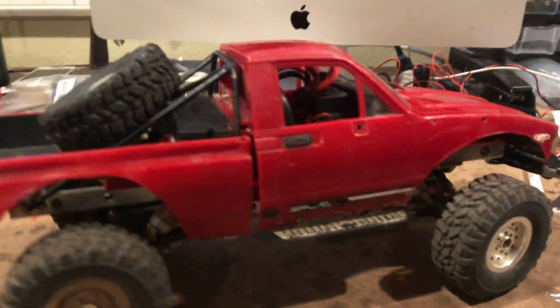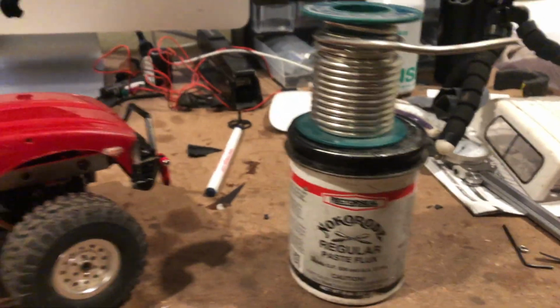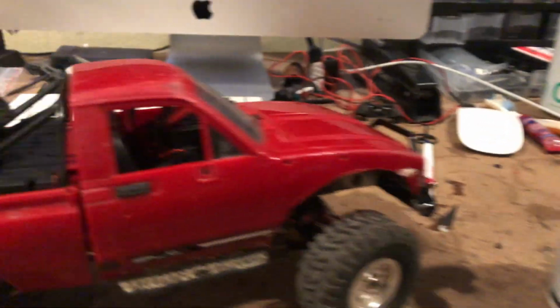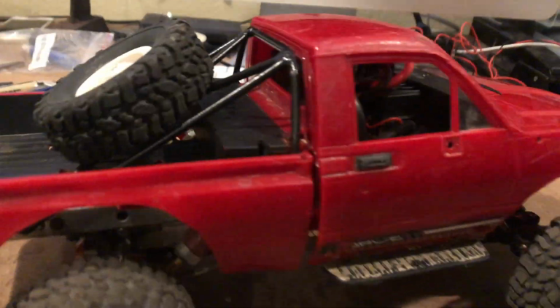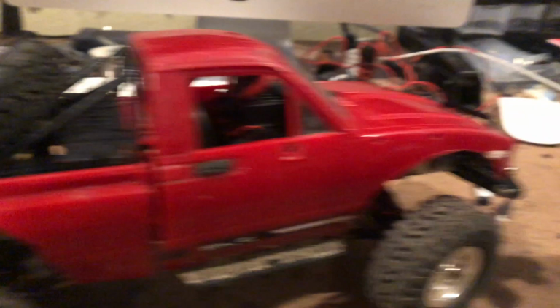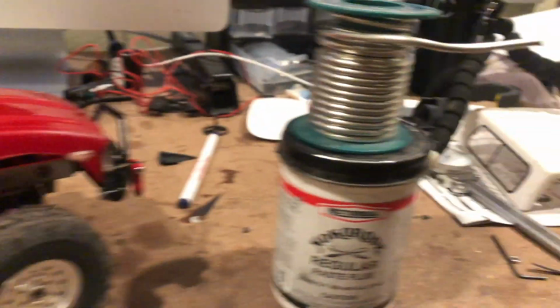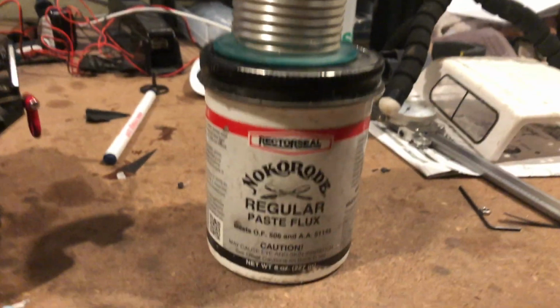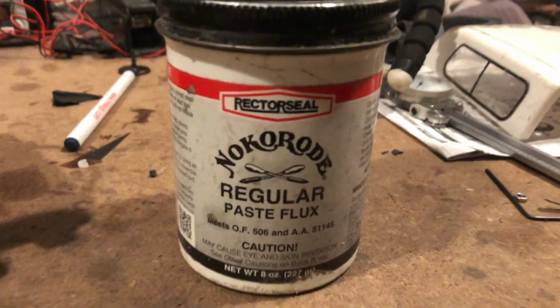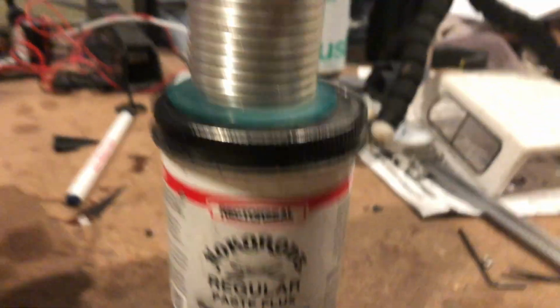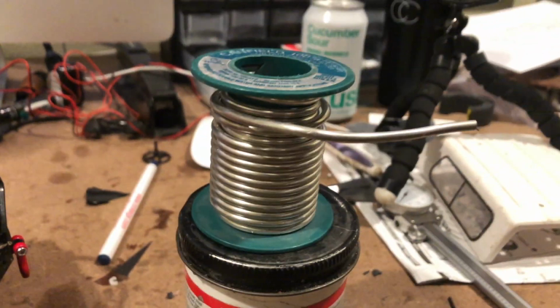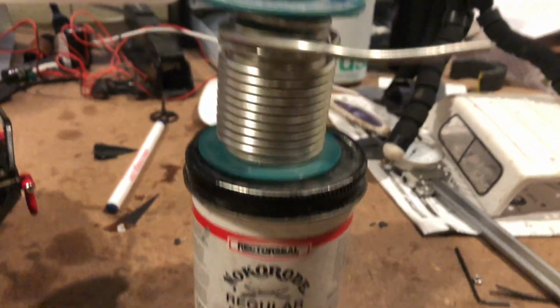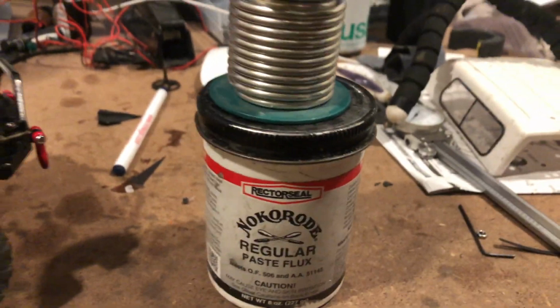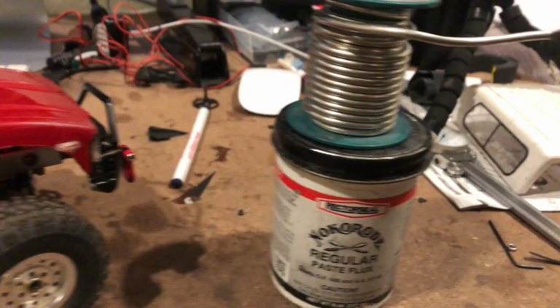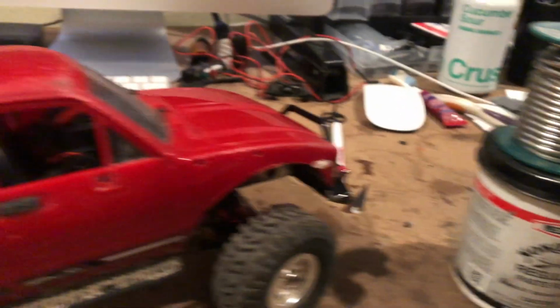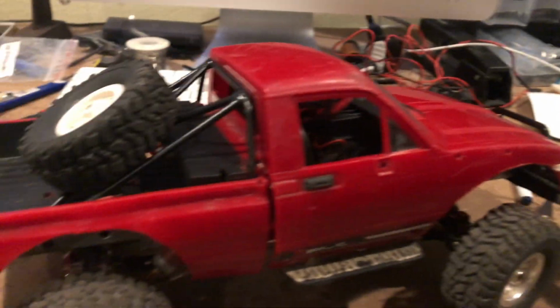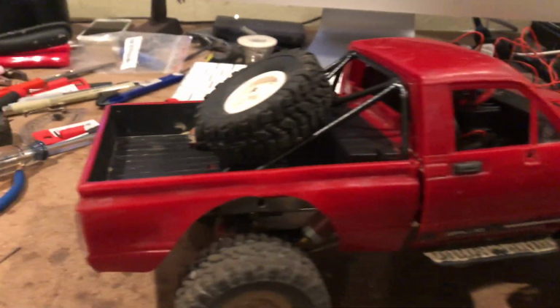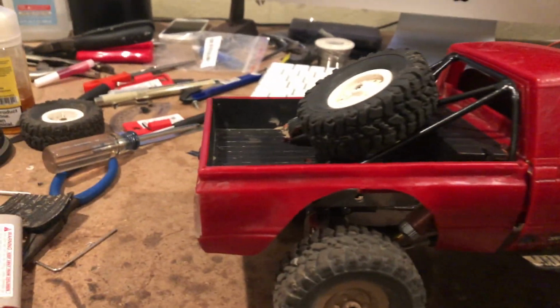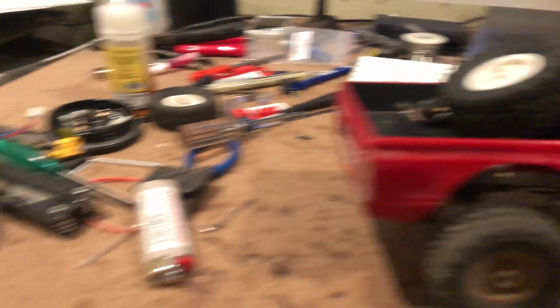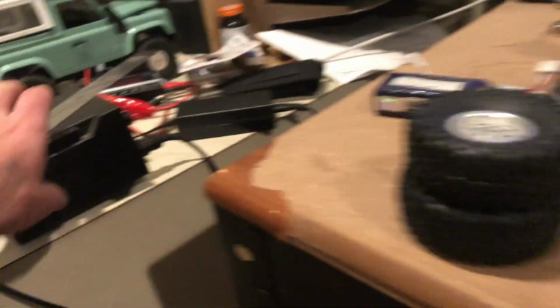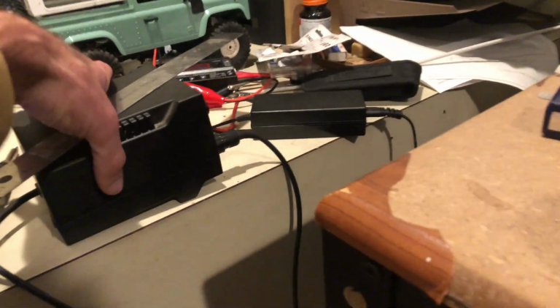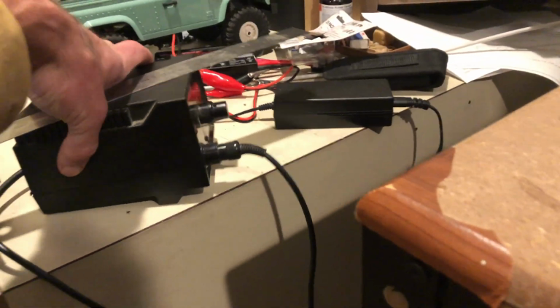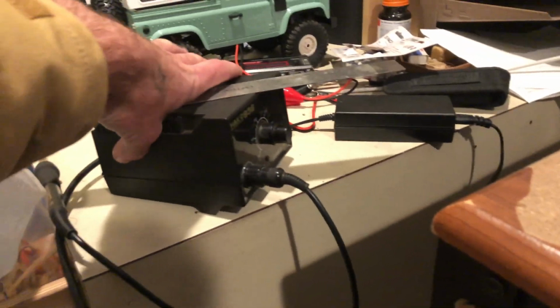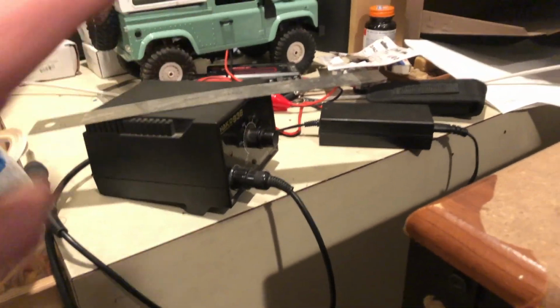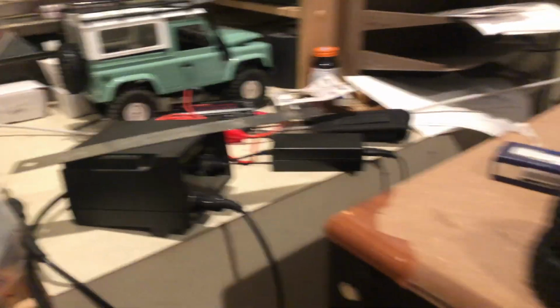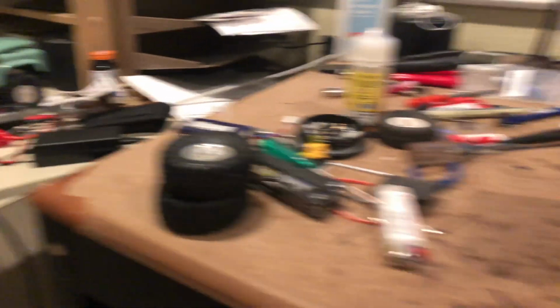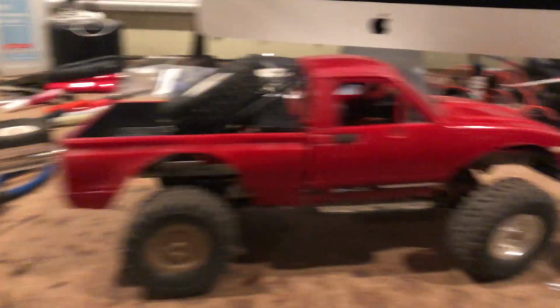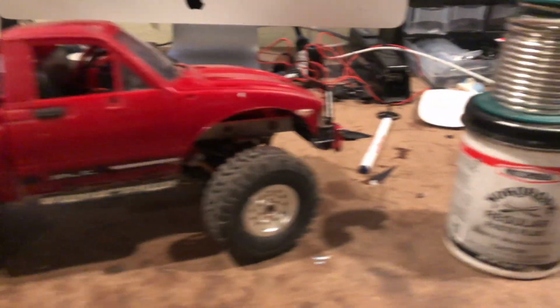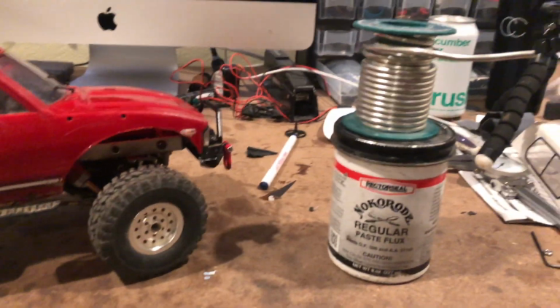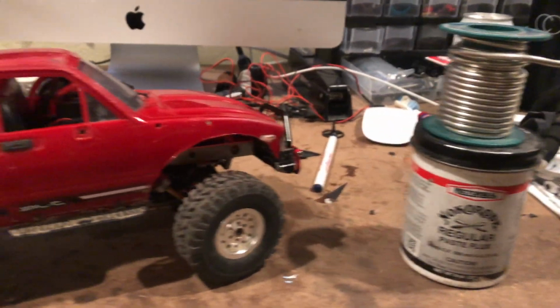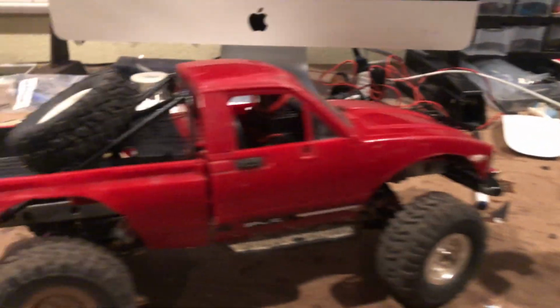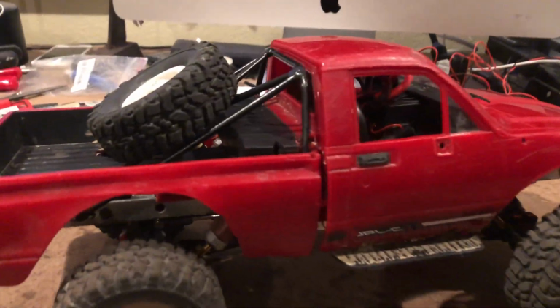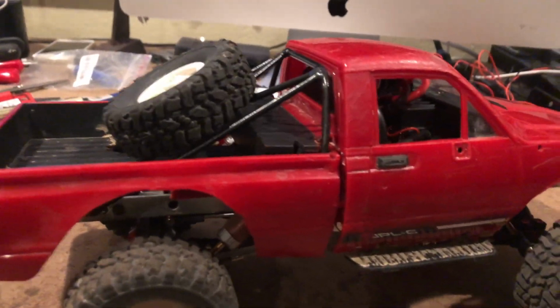The cage is made out of bent welding electrodes, and basically plumbers solder and flux, then soldered together. I used my Hakko soldering iron — not the best way to do it, but it worked. It's actually pretty strong.